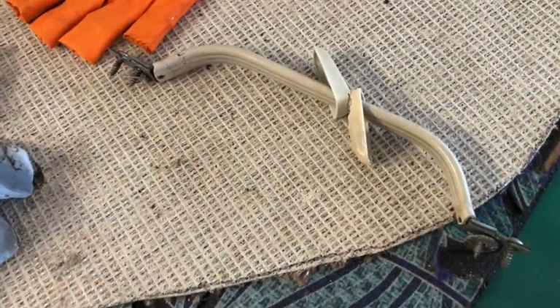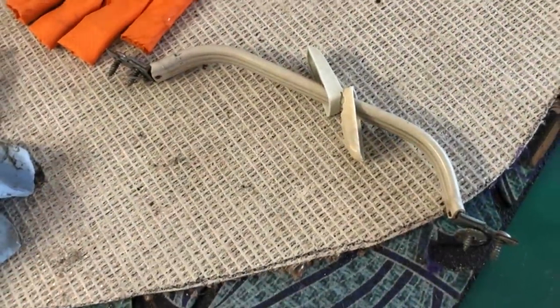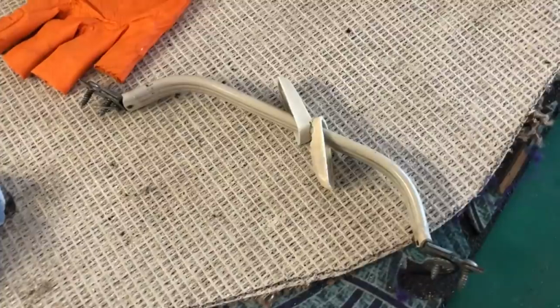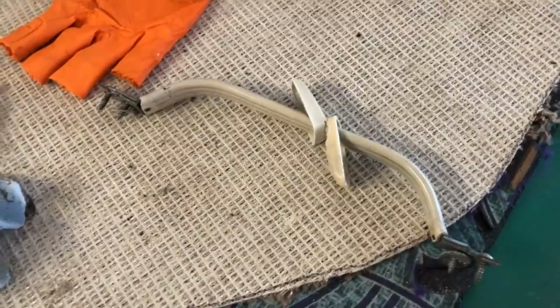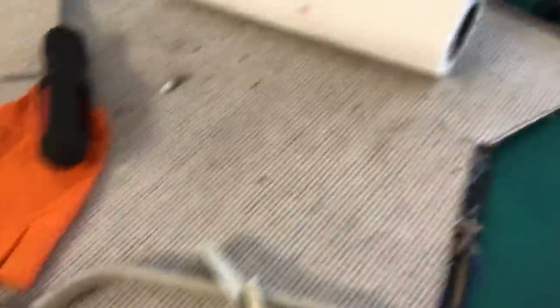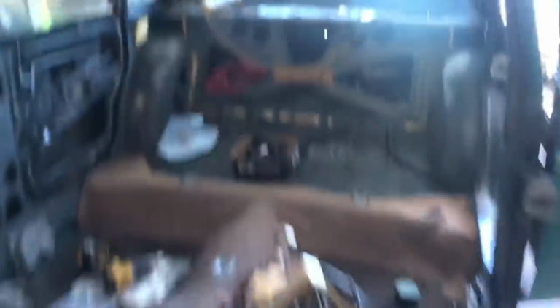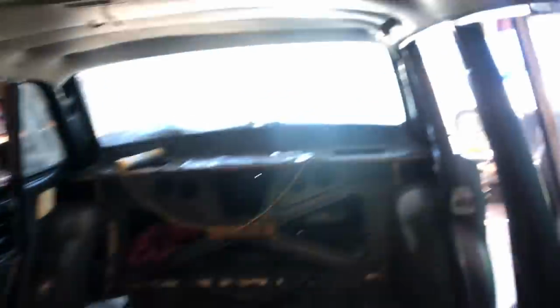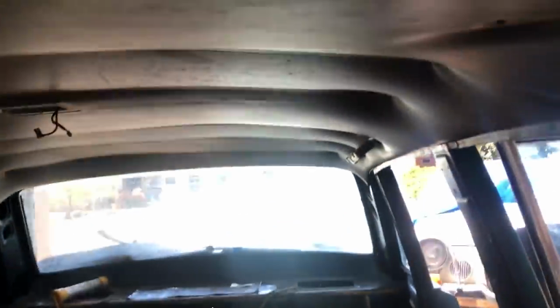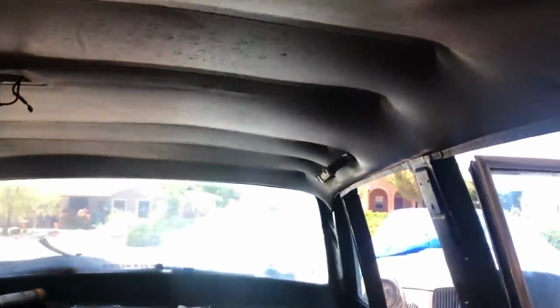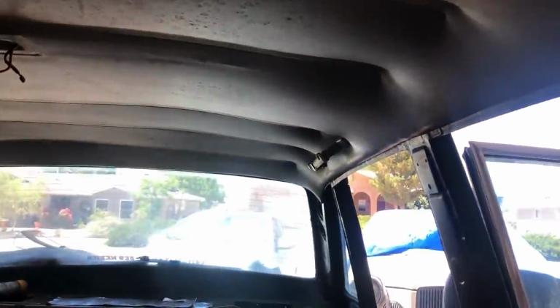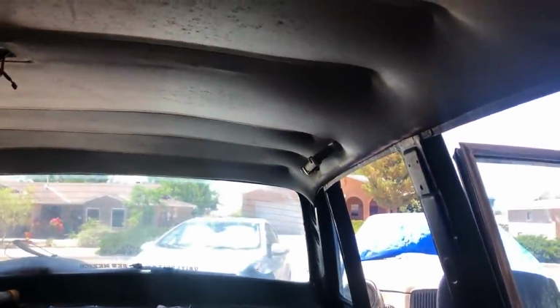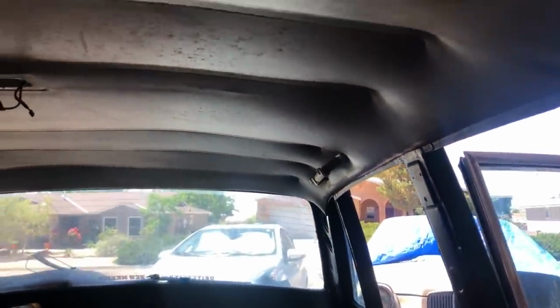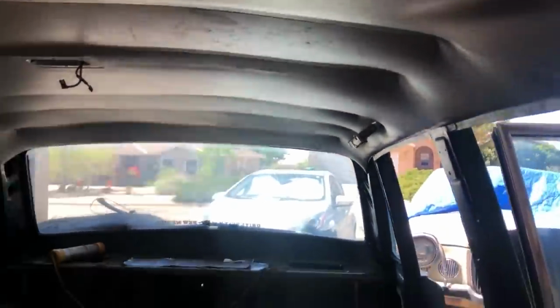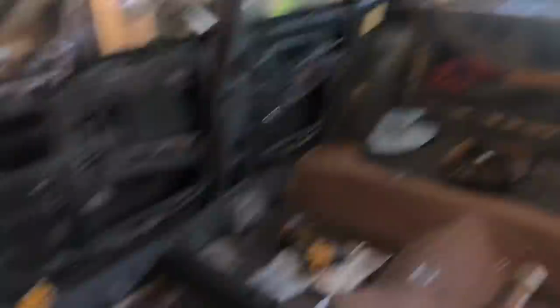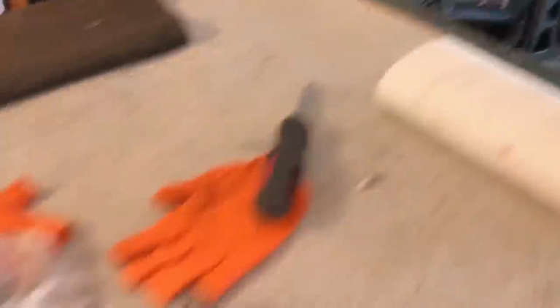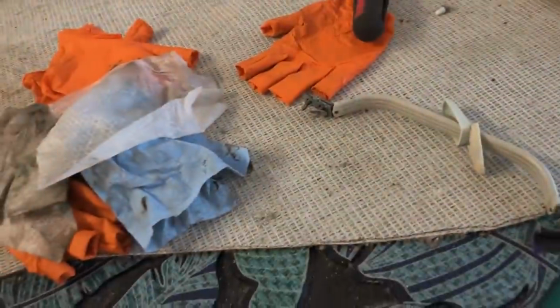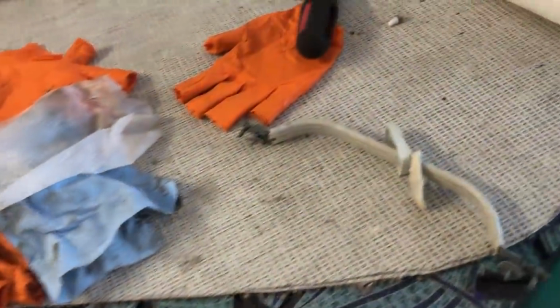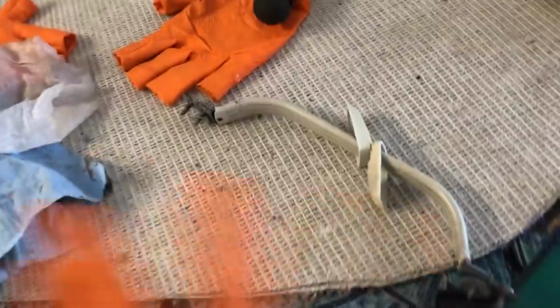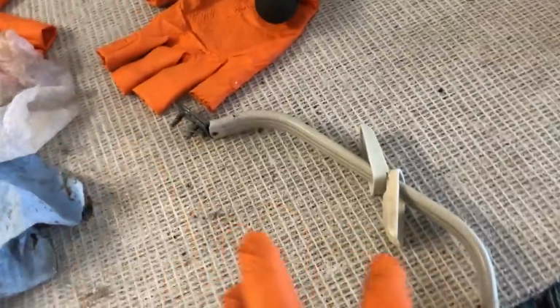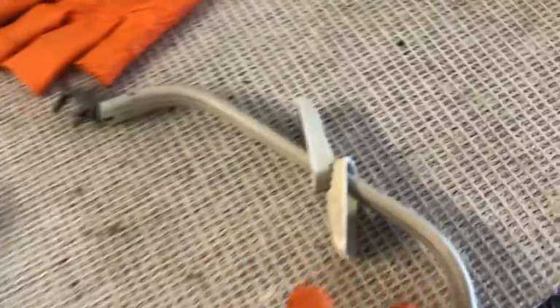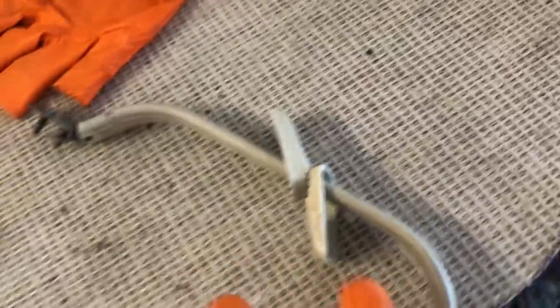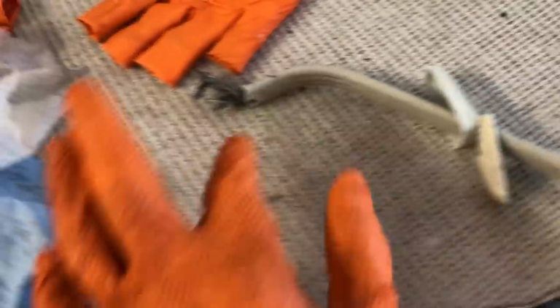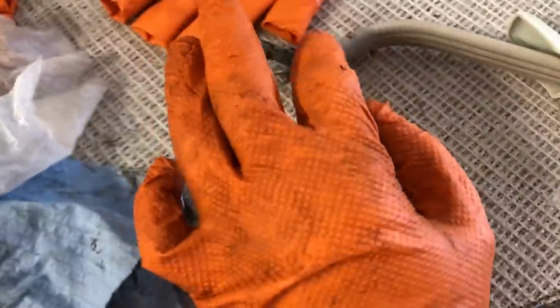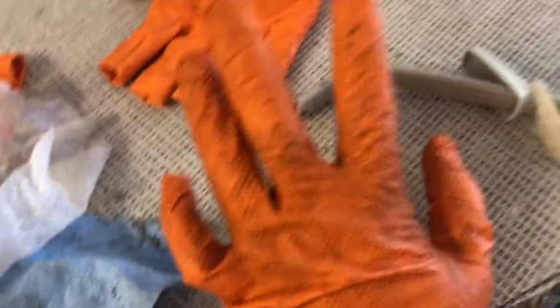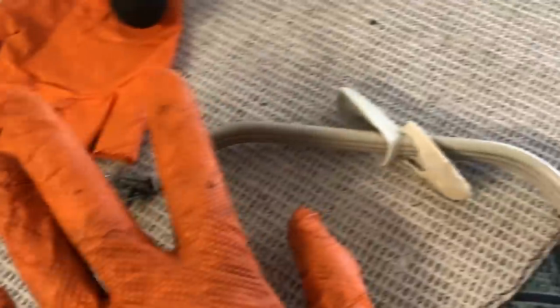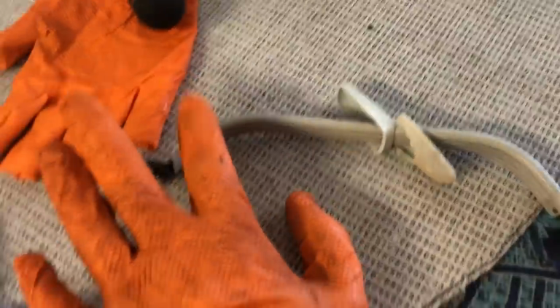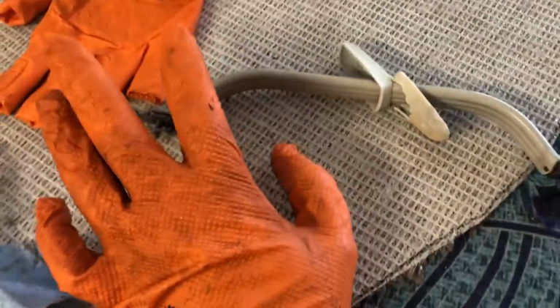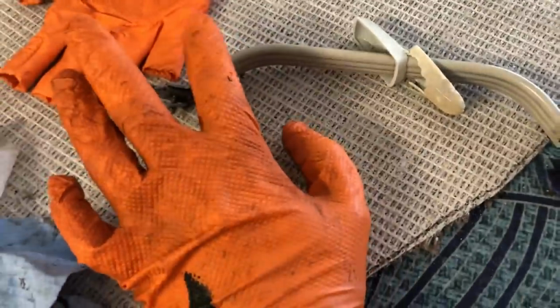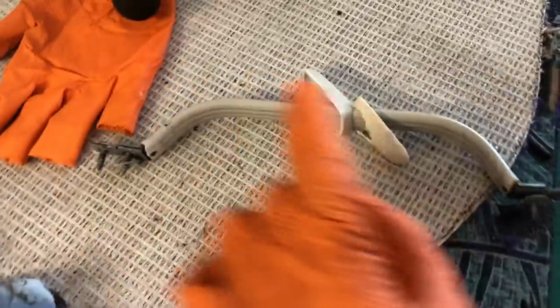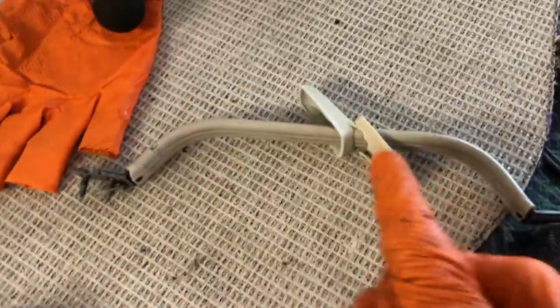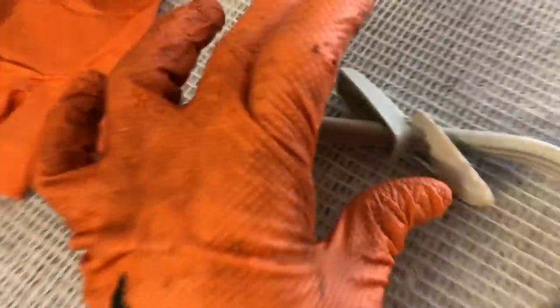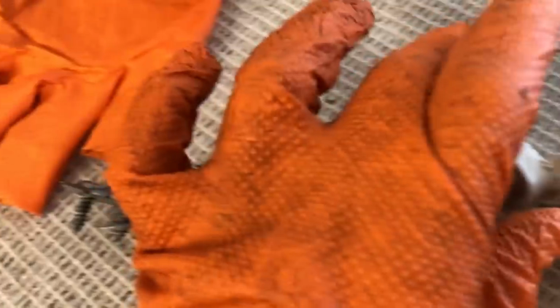I'm working on putting the handles back in with the headliner now in its place. There's one handle attached there and it does really help take up a lot of the extra slop and wrinkle edge. The plastic here is great. The plastic here is awful.